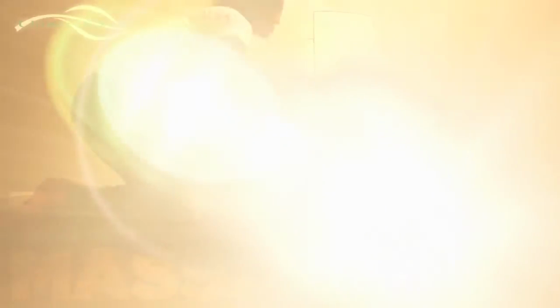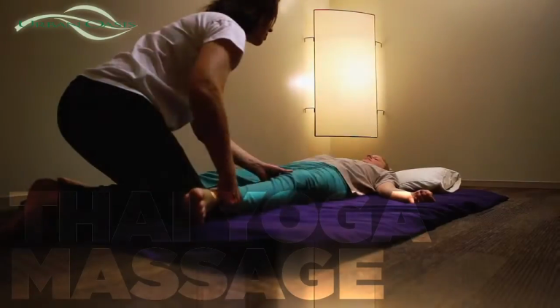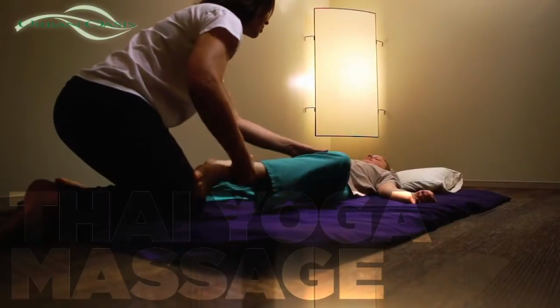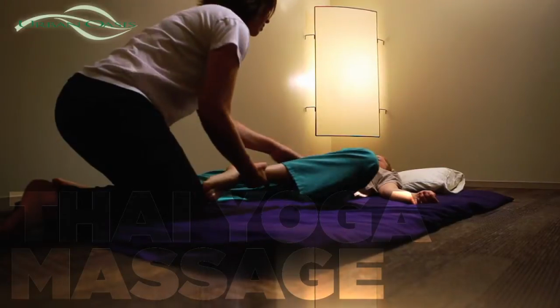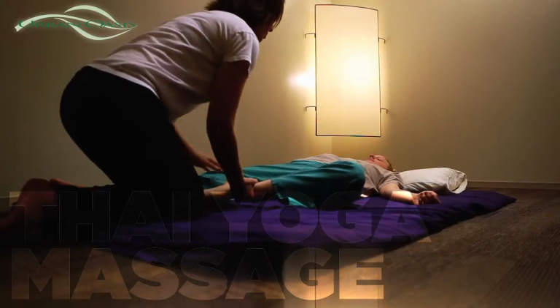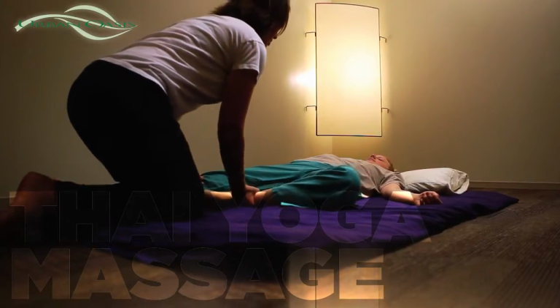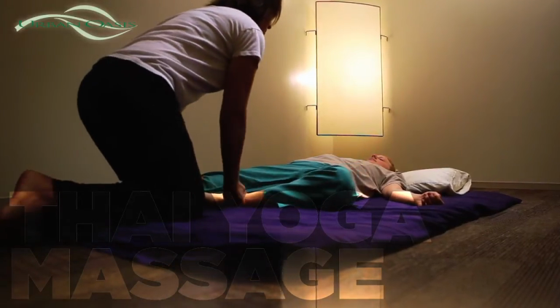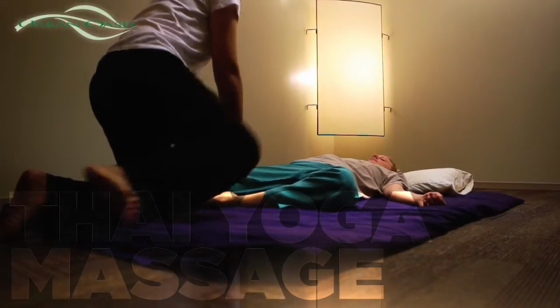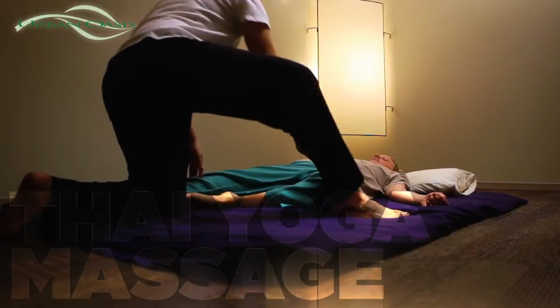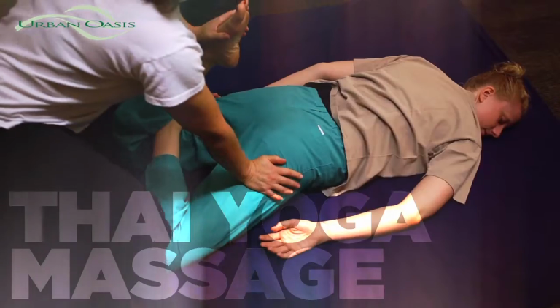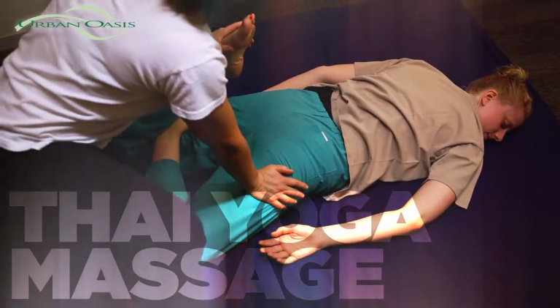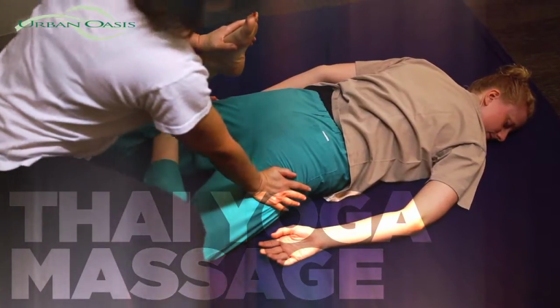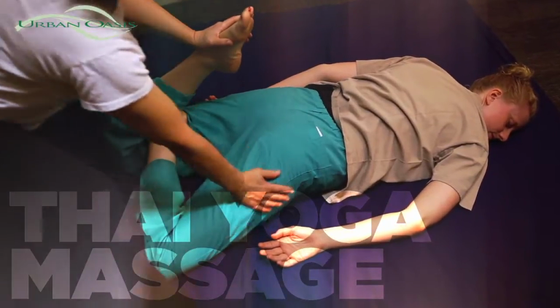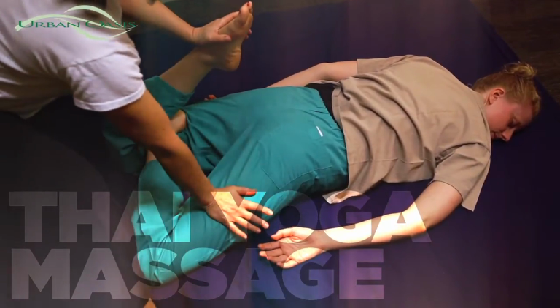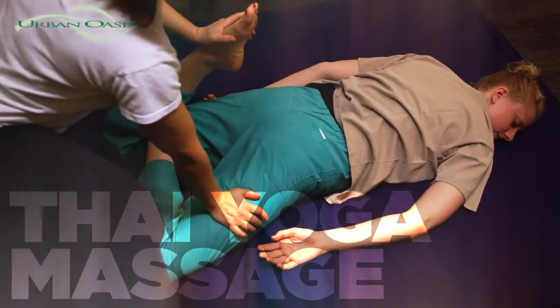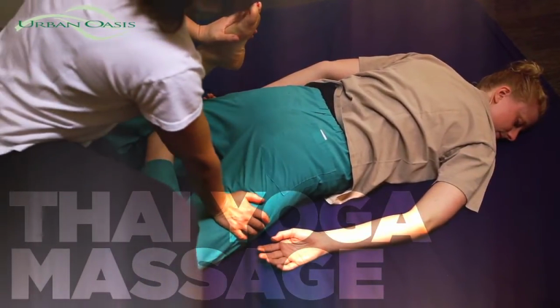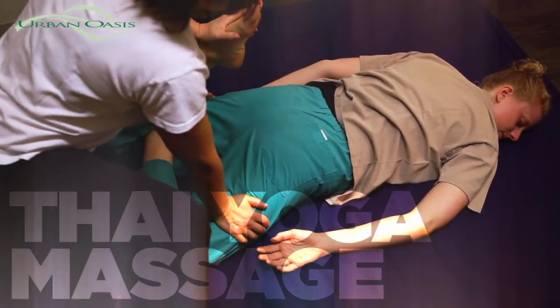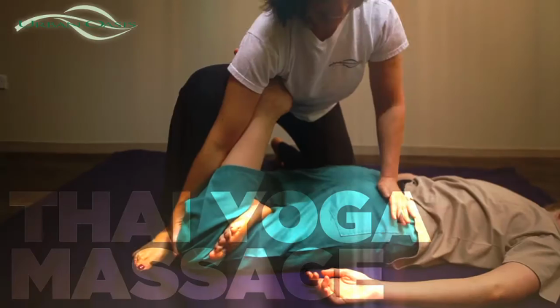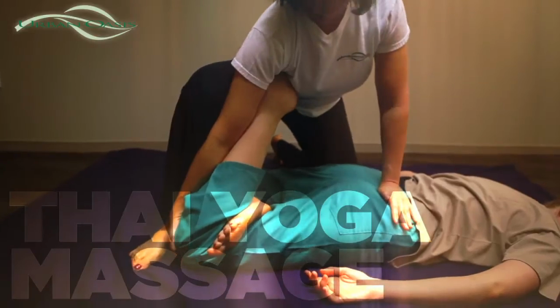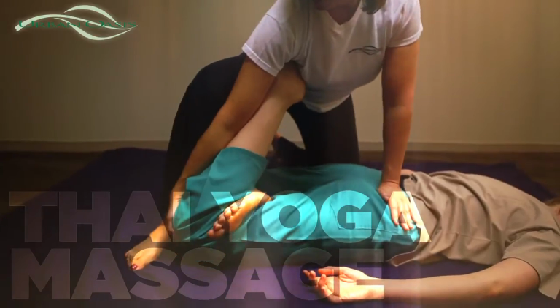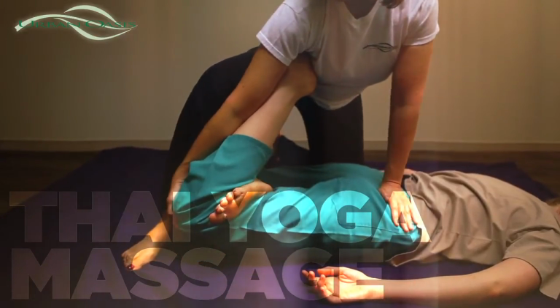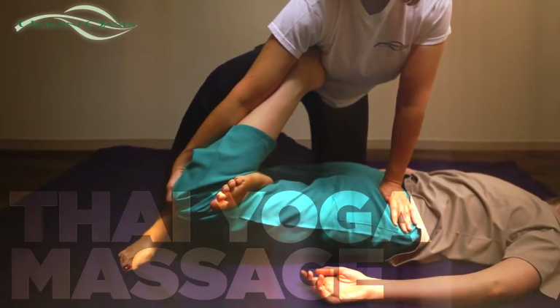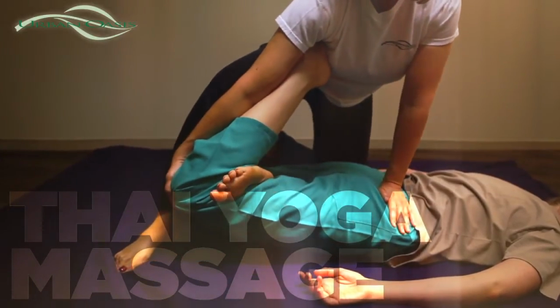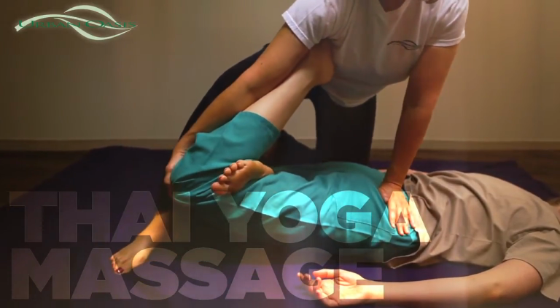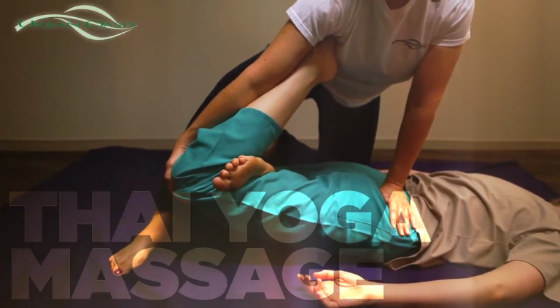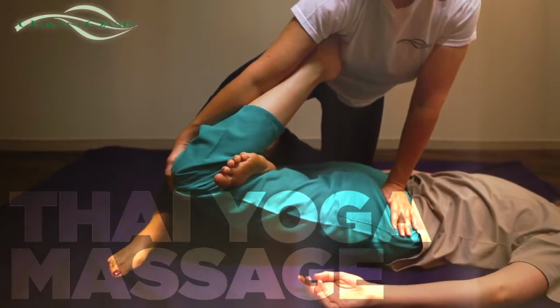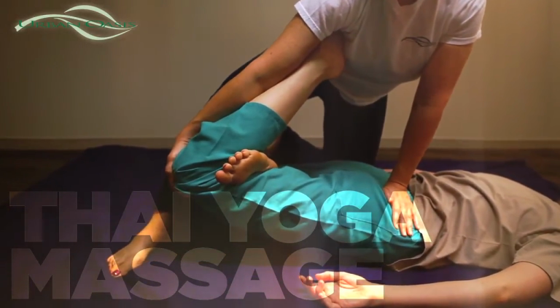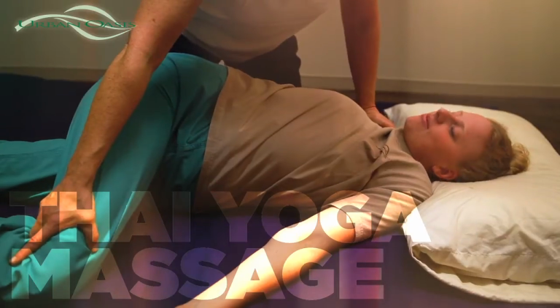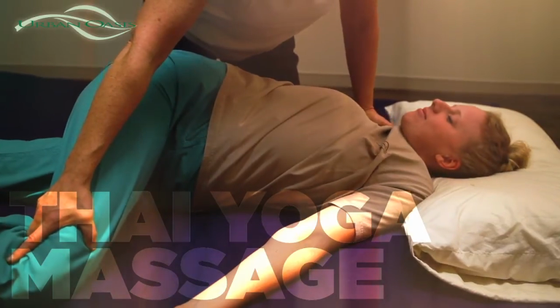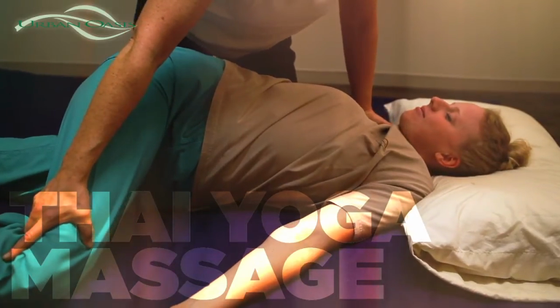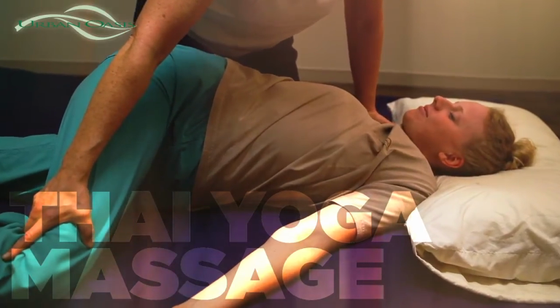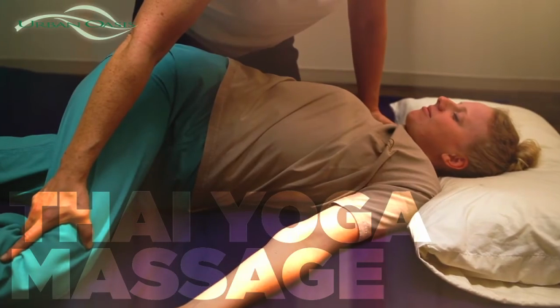Thai massage is a whole body experience, also known as passive yoga. The therapist guides the client through stretches and positions to relax and release tension in the body.